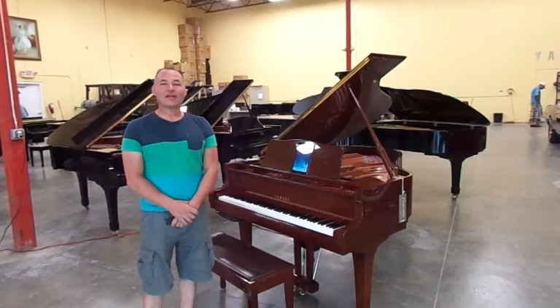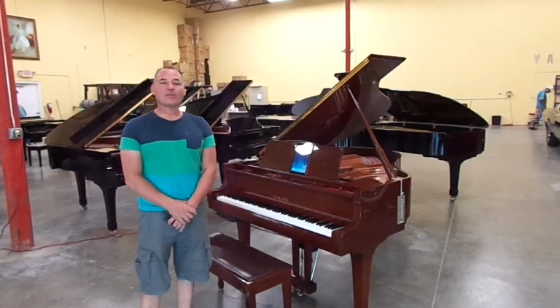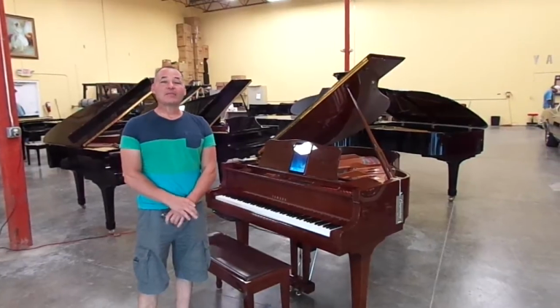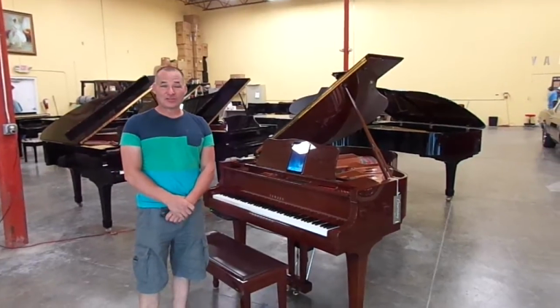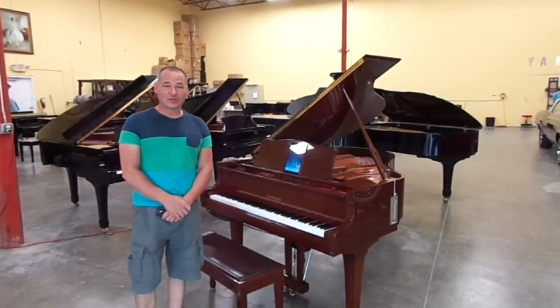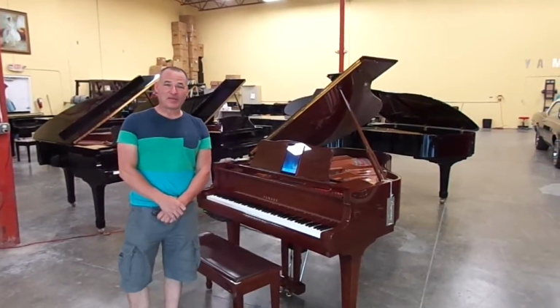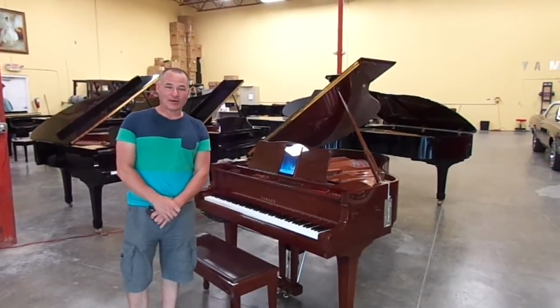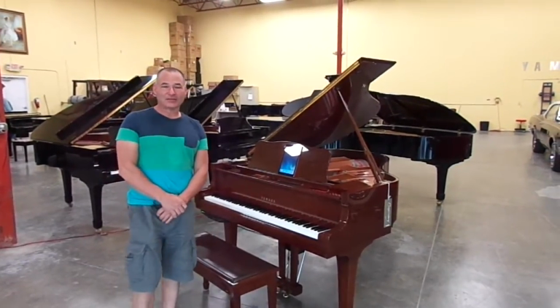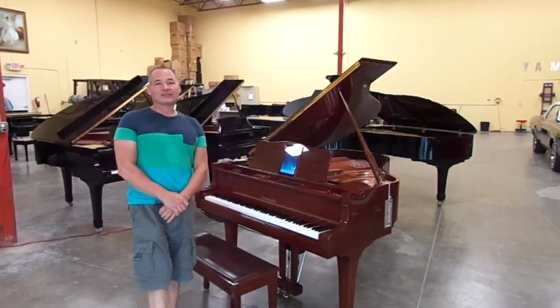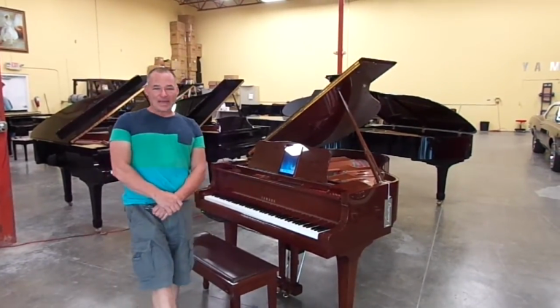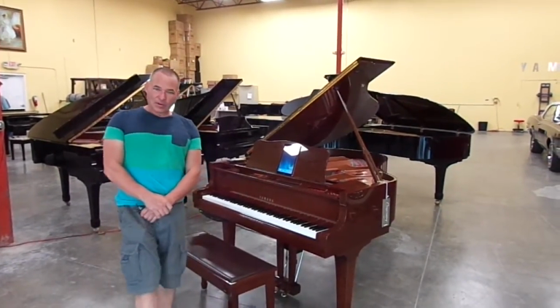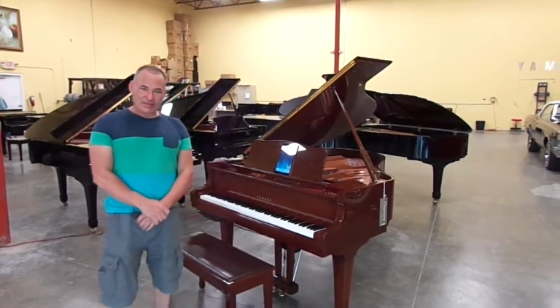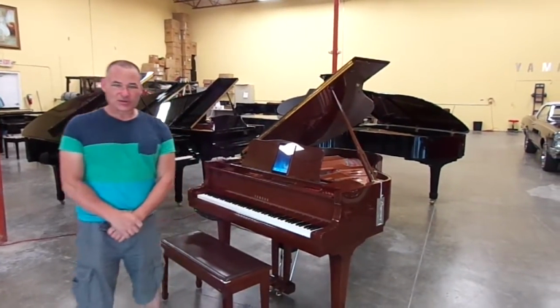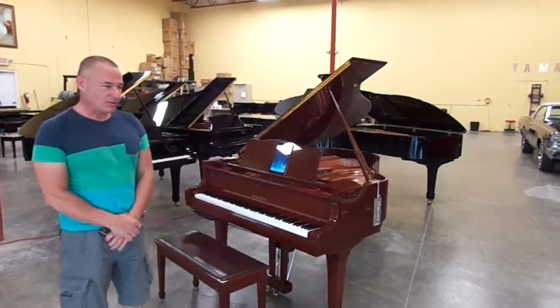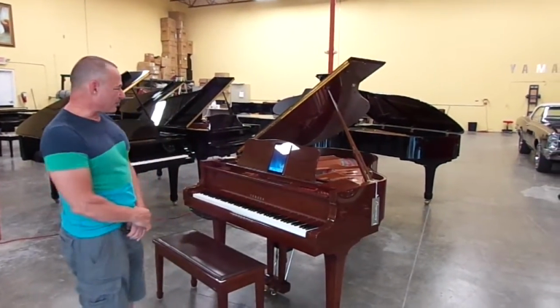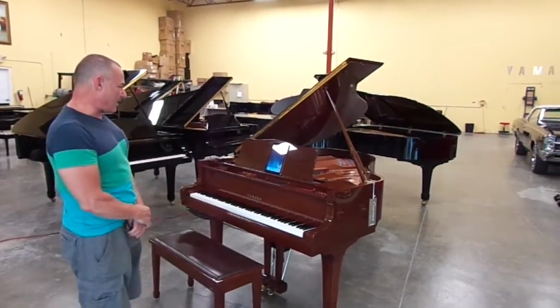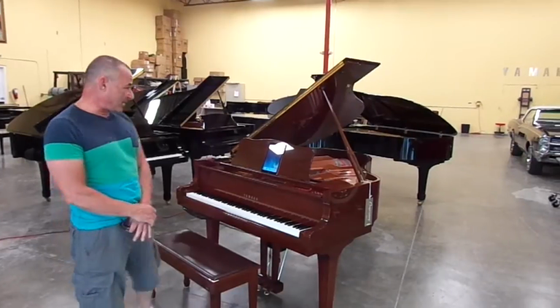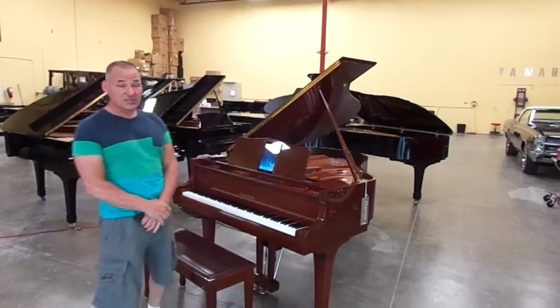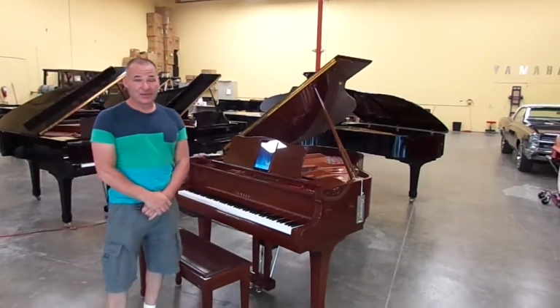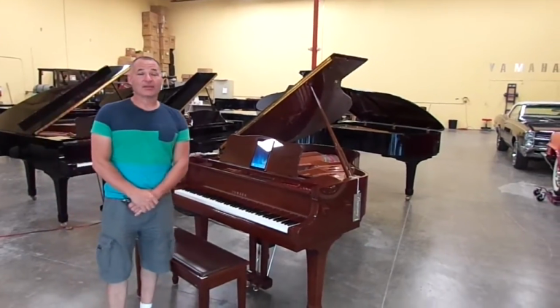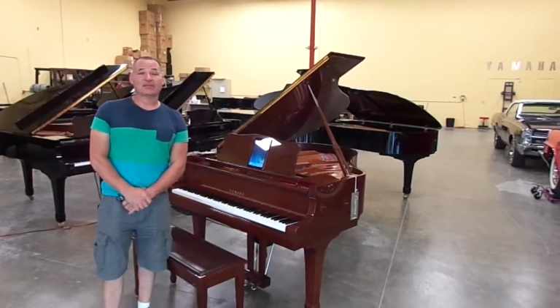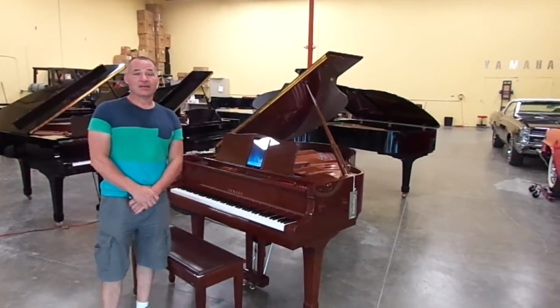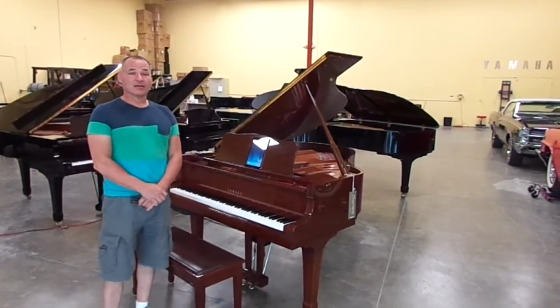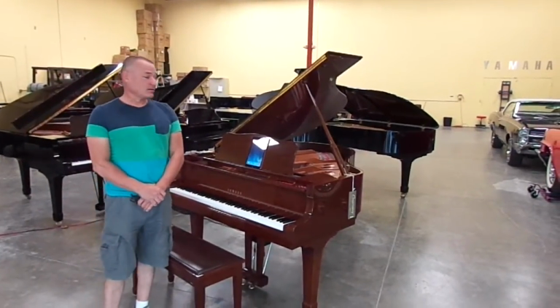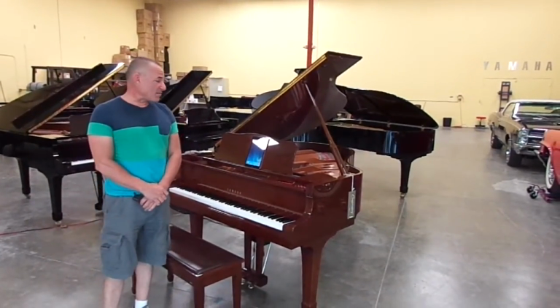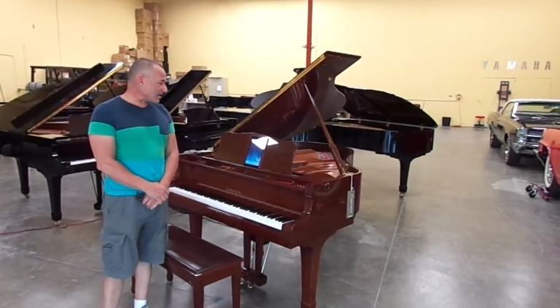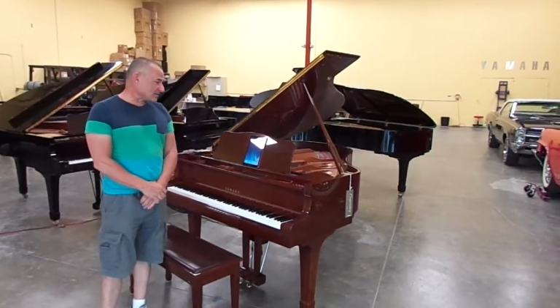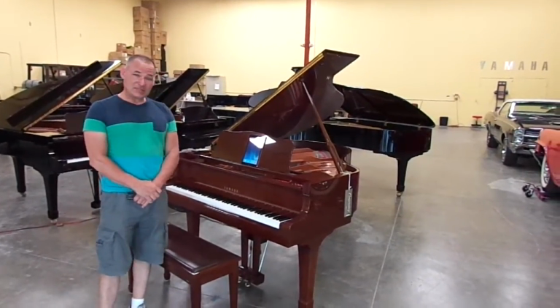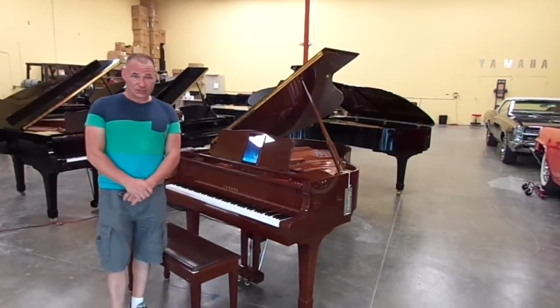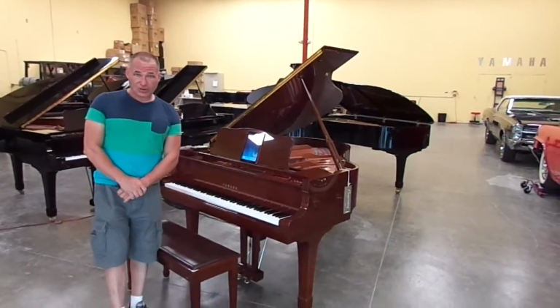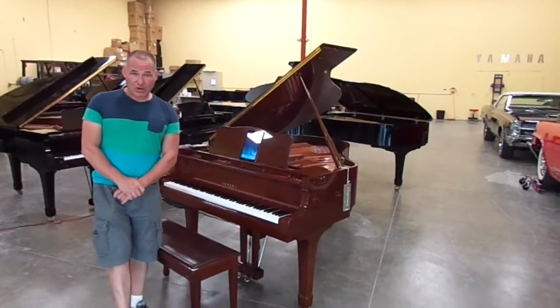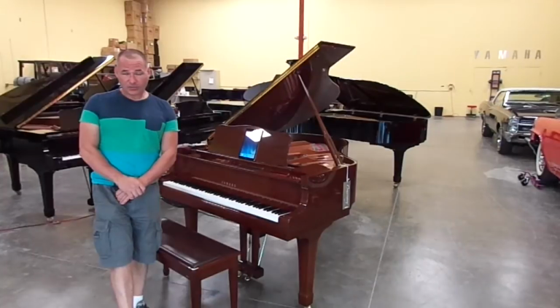Hello, my name is Russell with the Piano Outlet. Today I want to demonstrate for you a piano that just came in. It's a Yamaha DC-2 Mark IV.